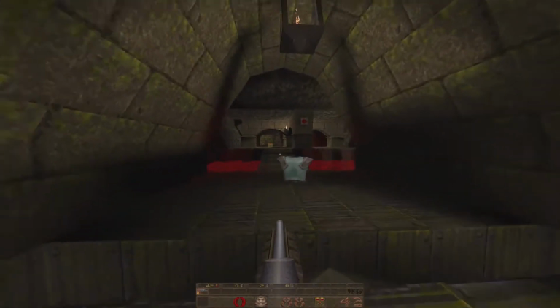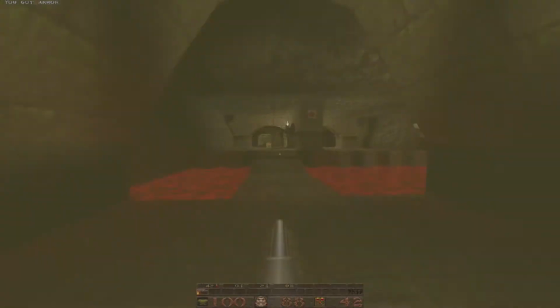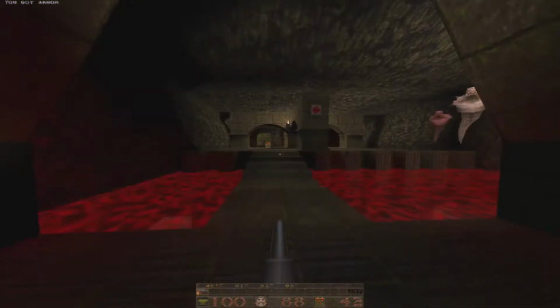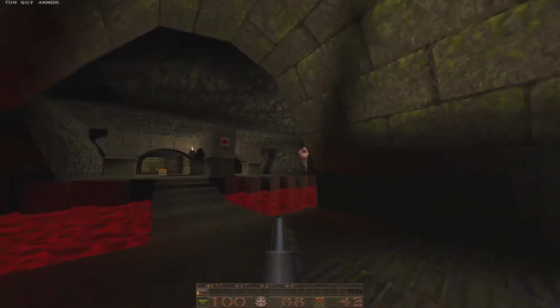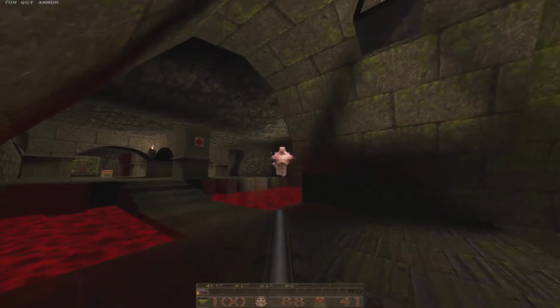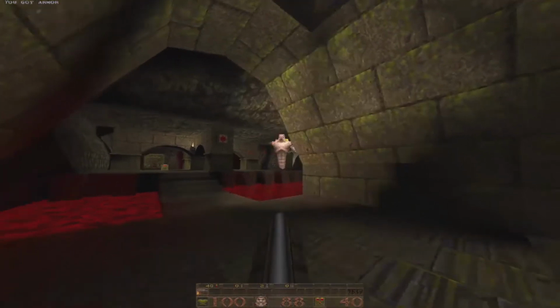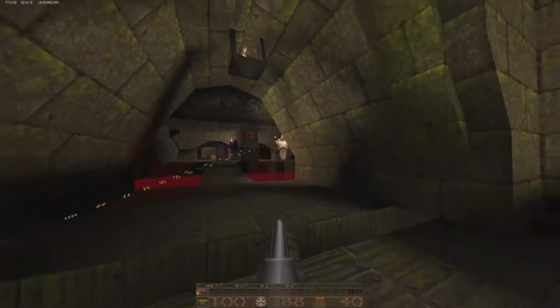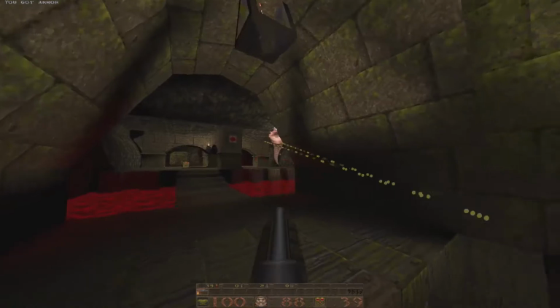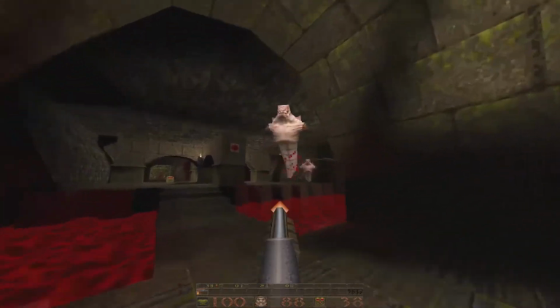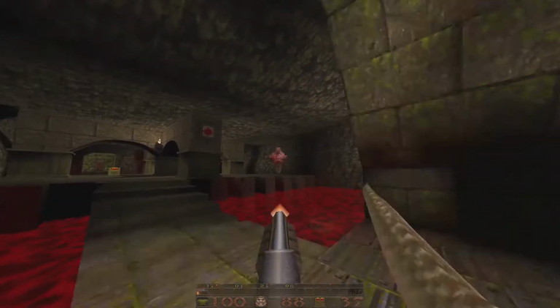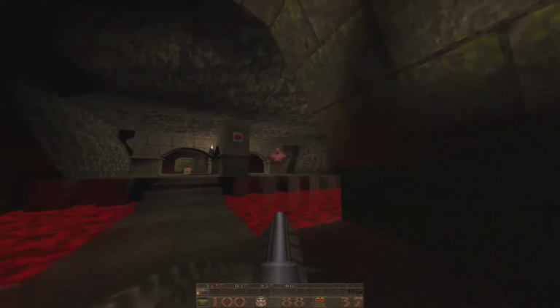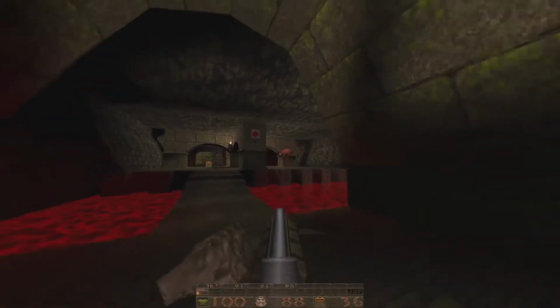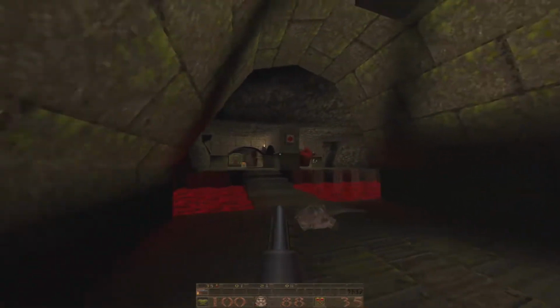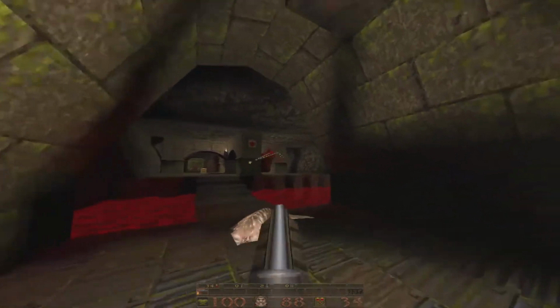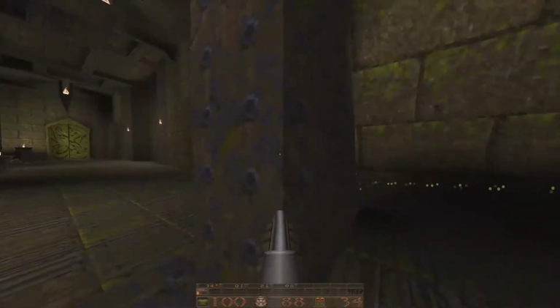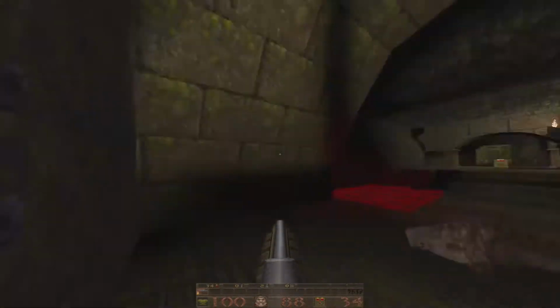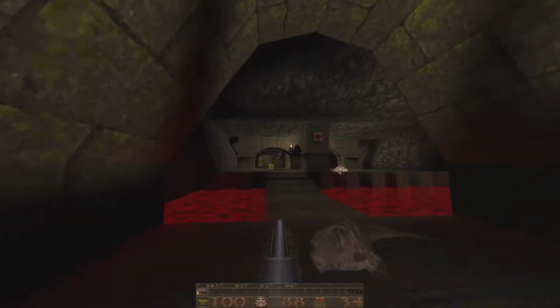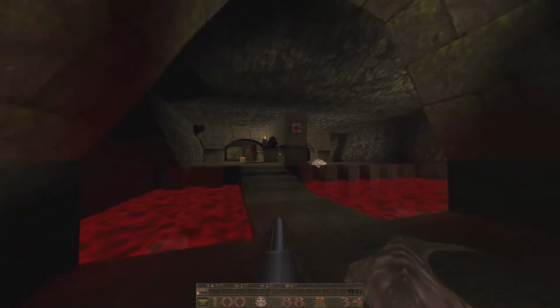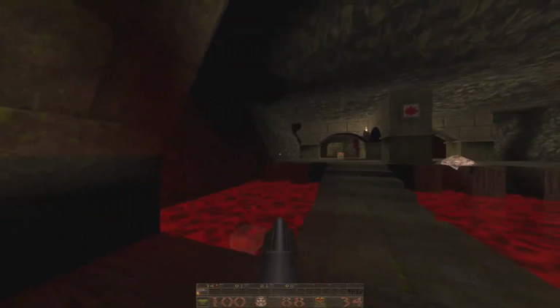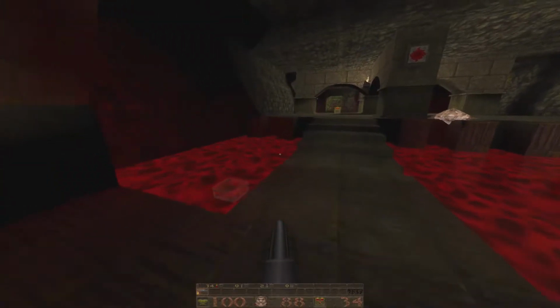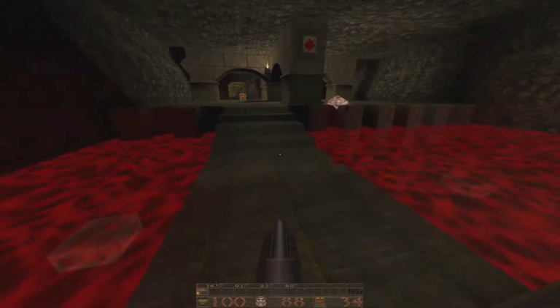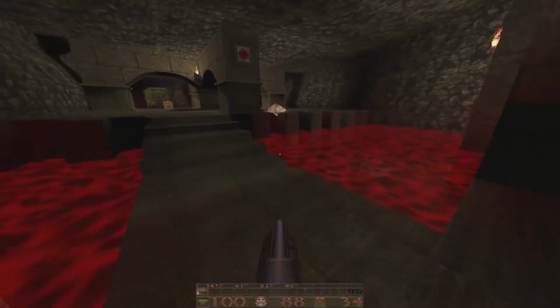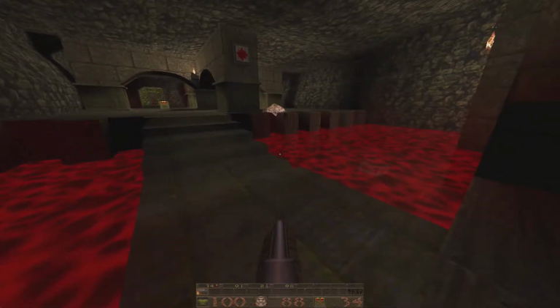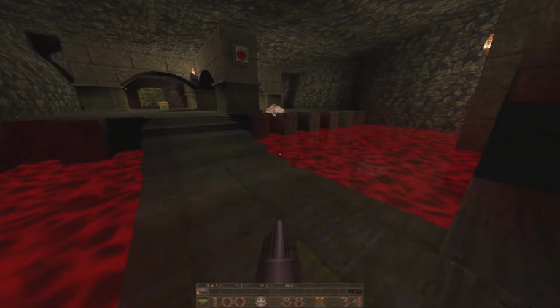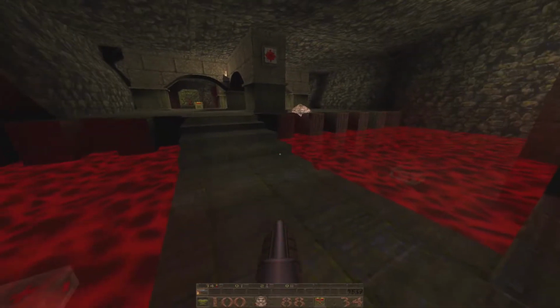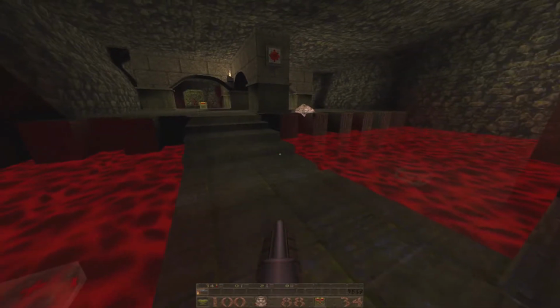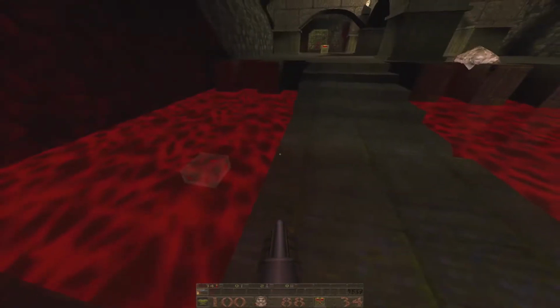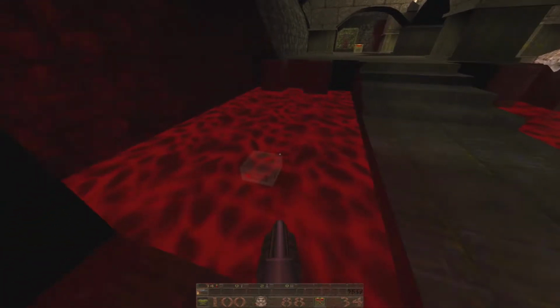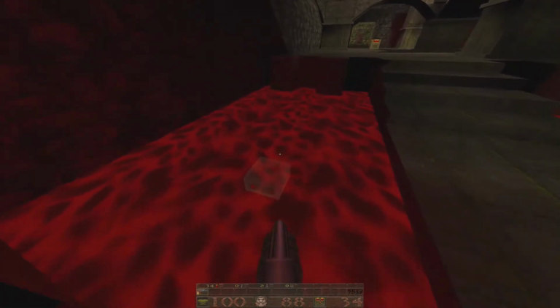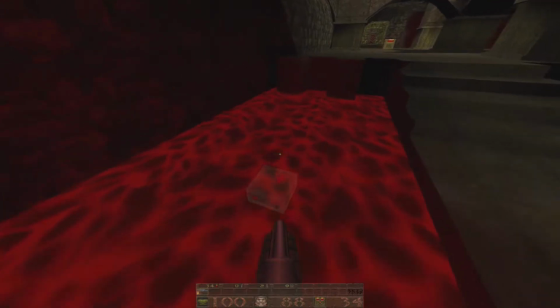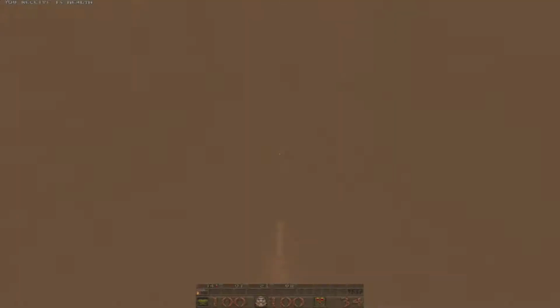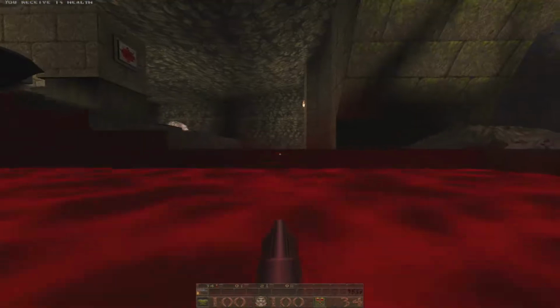Shooty switch. We got some scrags, and we're locked in — locked in until we hit that again. We've got some health hanging out in the water. Those are rotten so I can grab one.